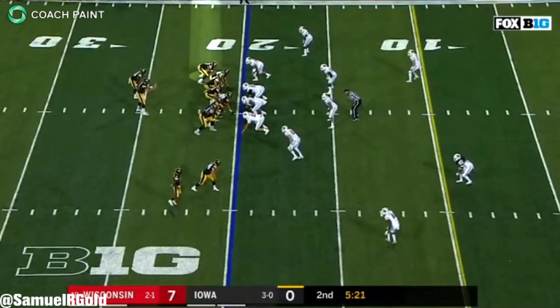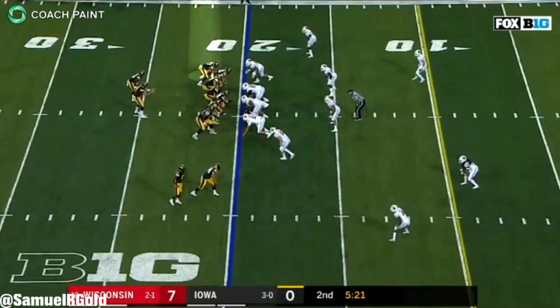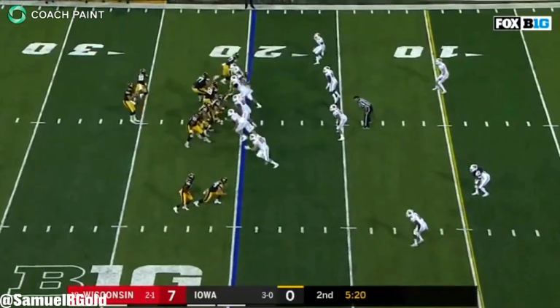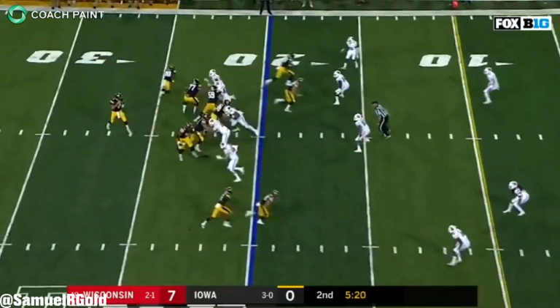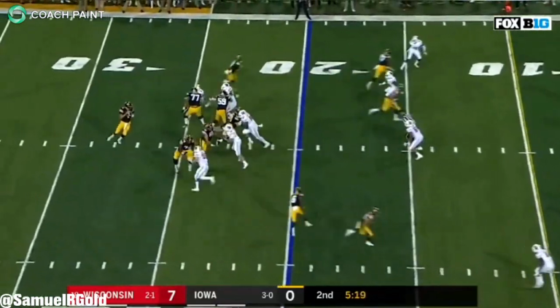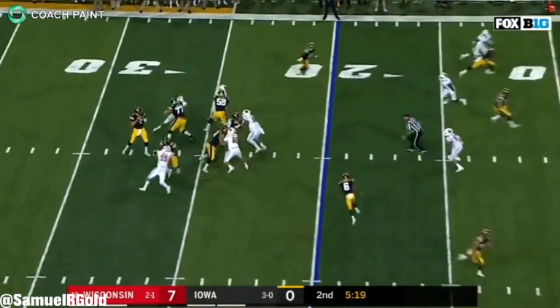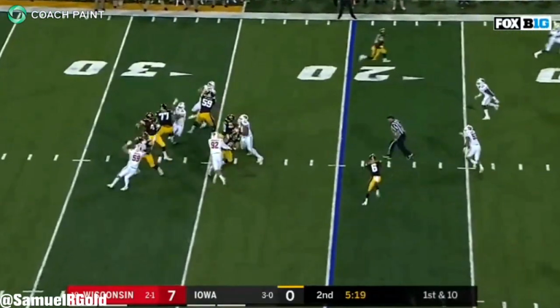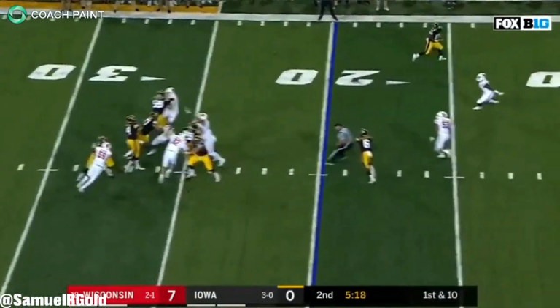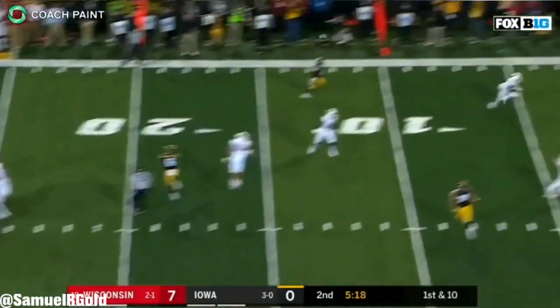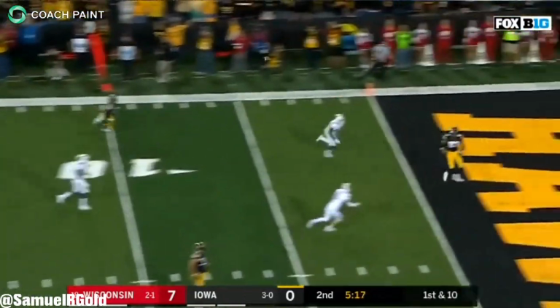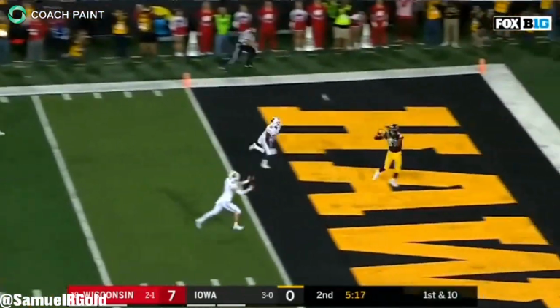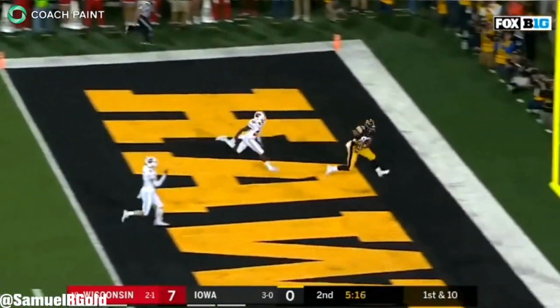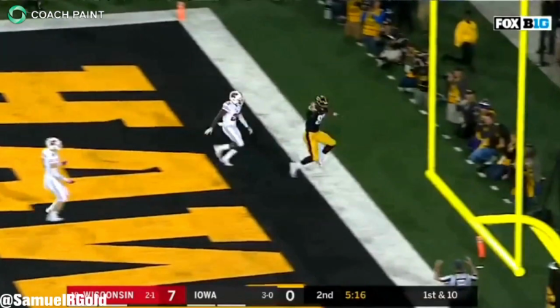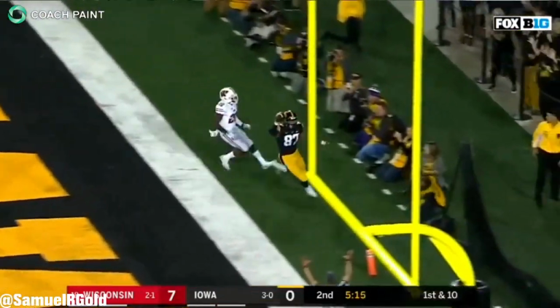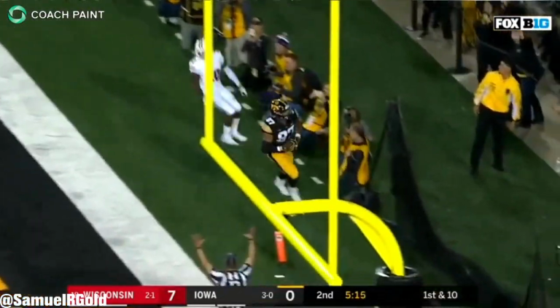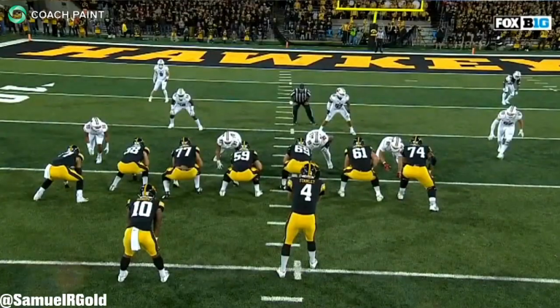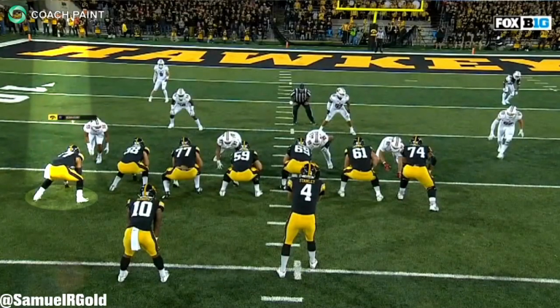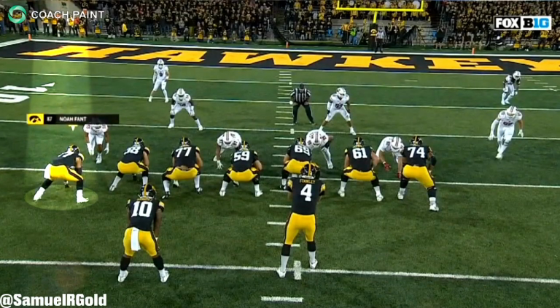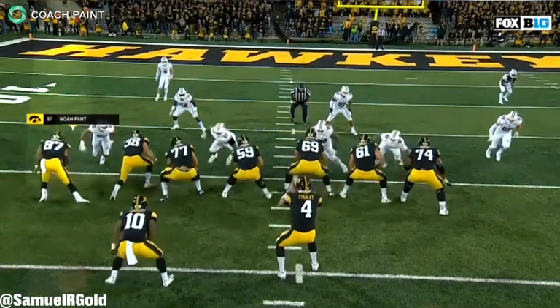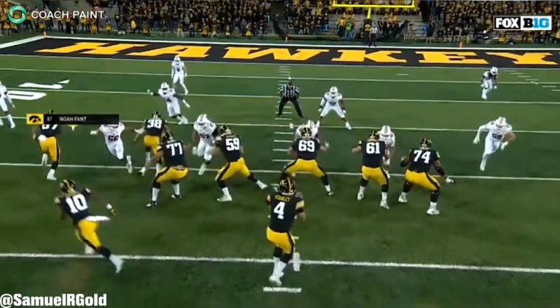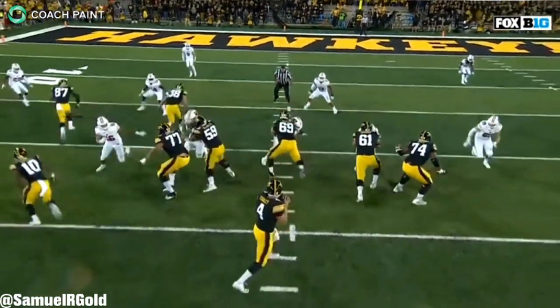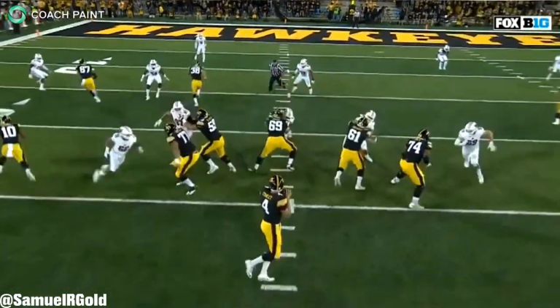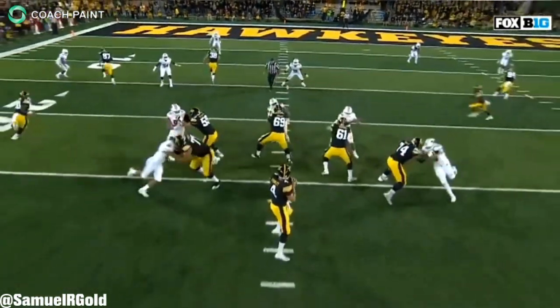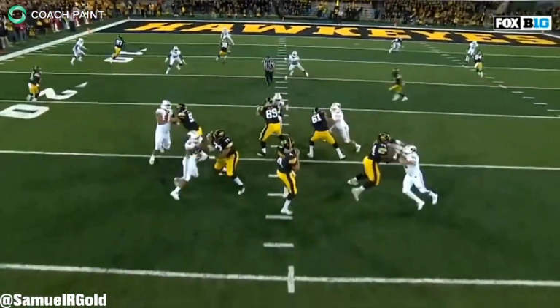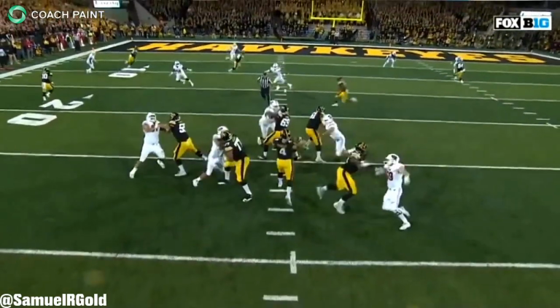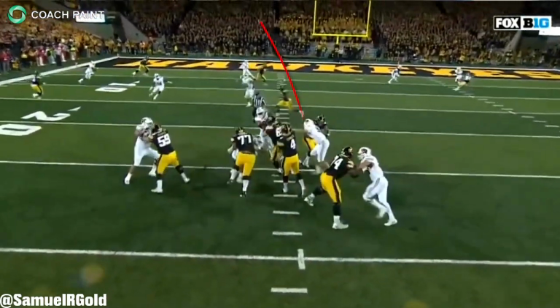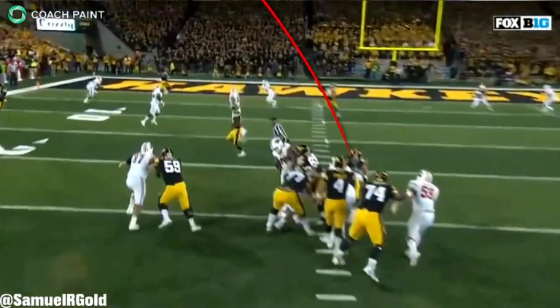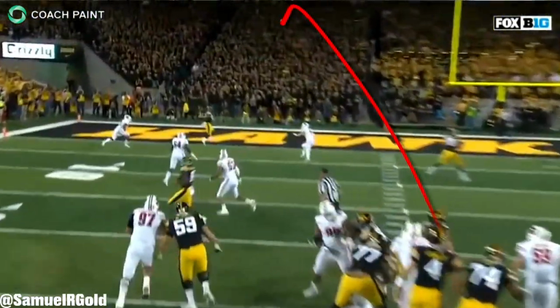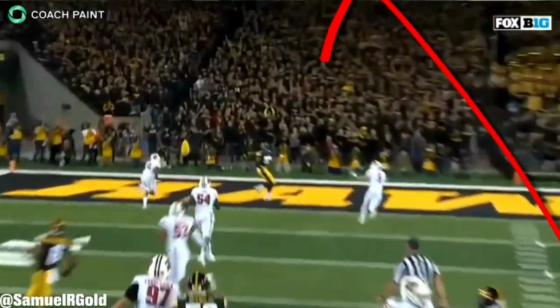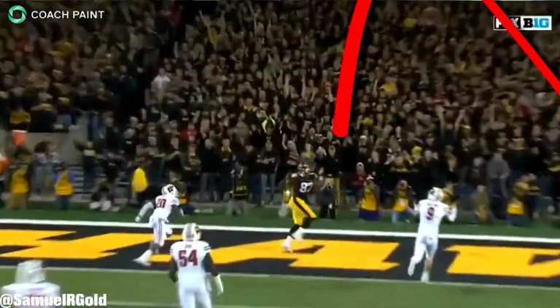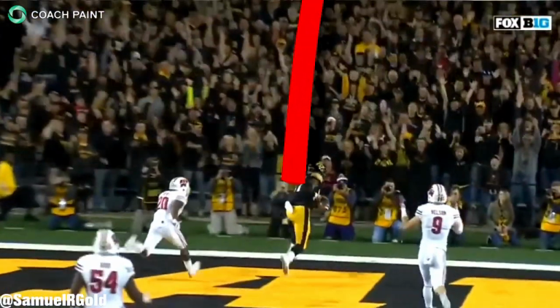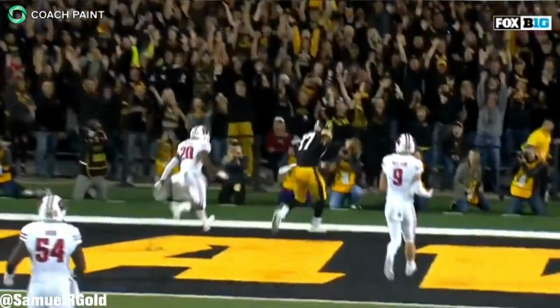Another thing that caught my eye was how he attacks vertical seams. He winds the defender outside before using his burst to get up the field. He does this very well. If he ran seams and posts from a condensed split in the NFL, he would have a lot of success attacking the middle of zone defenses.